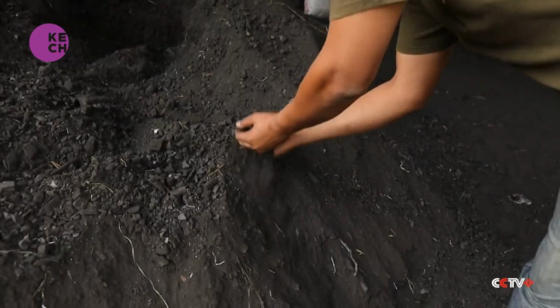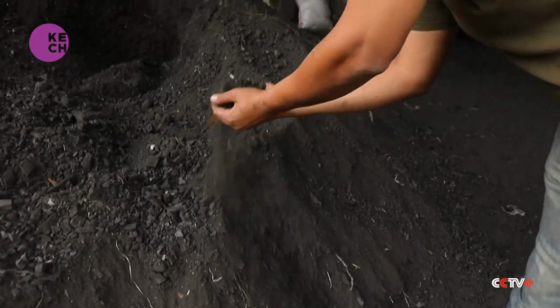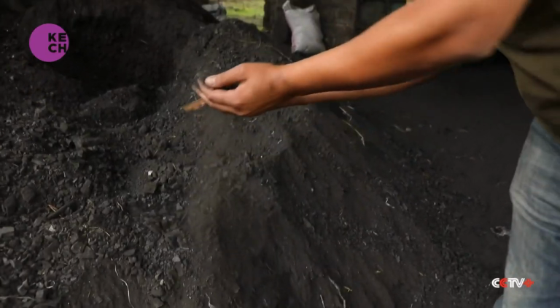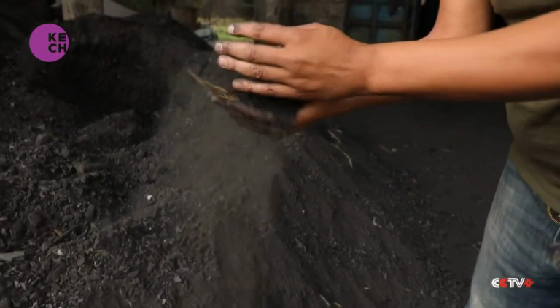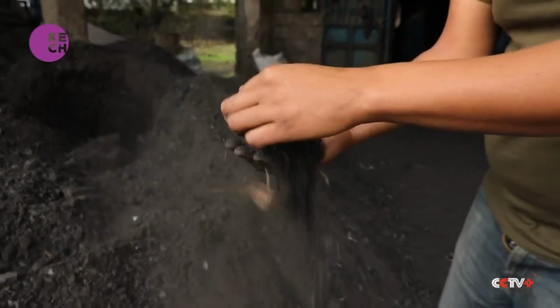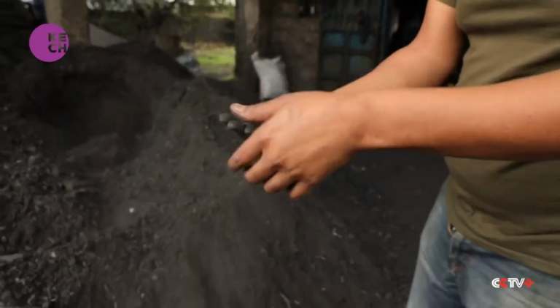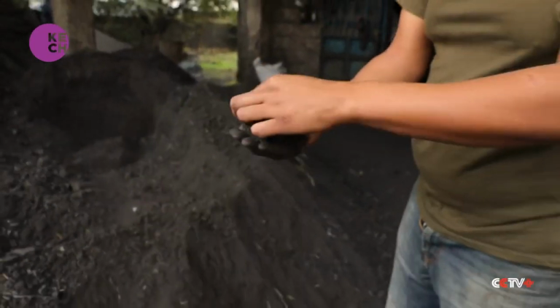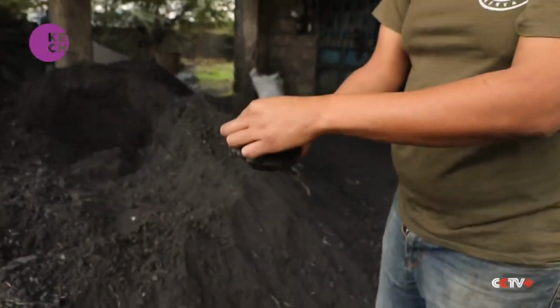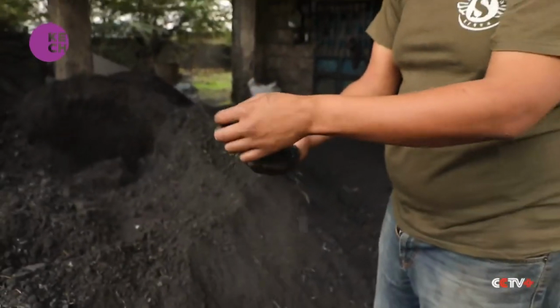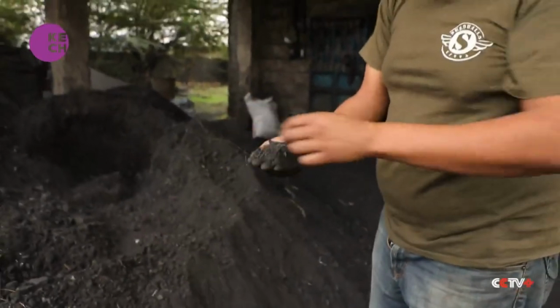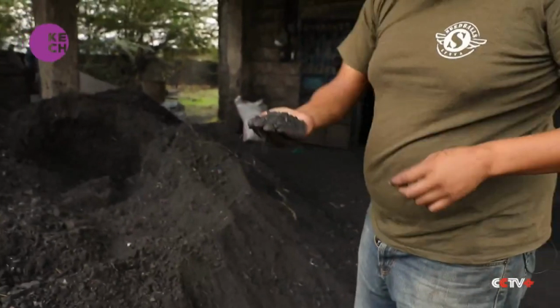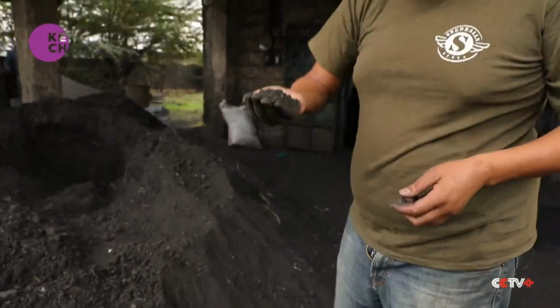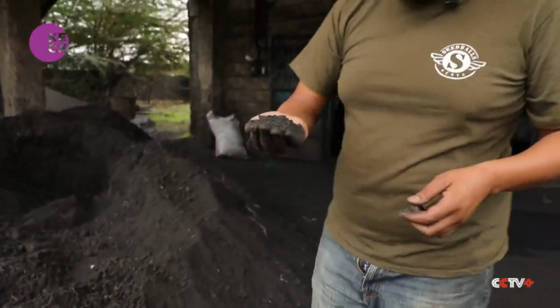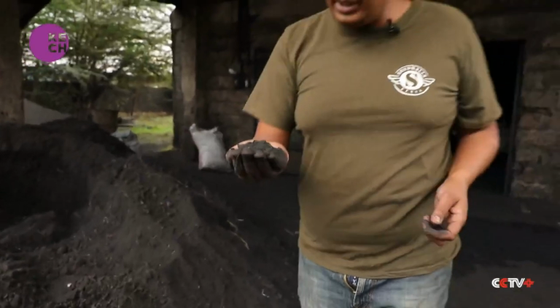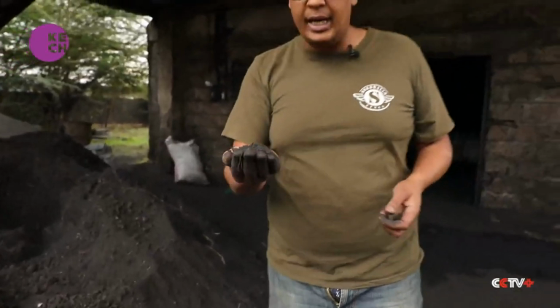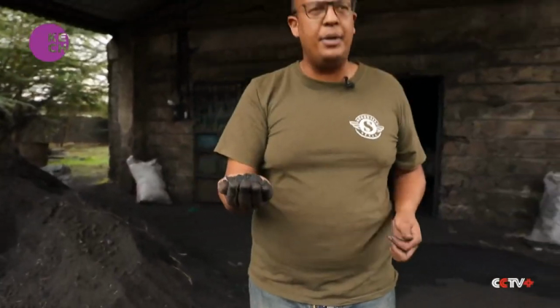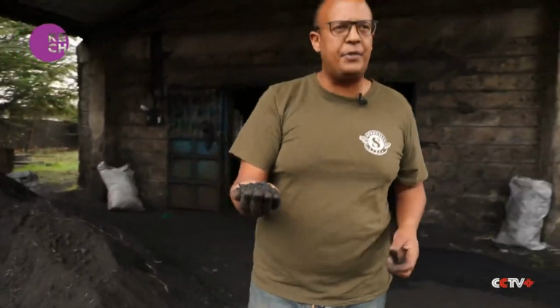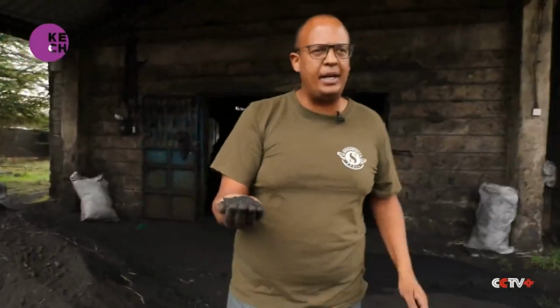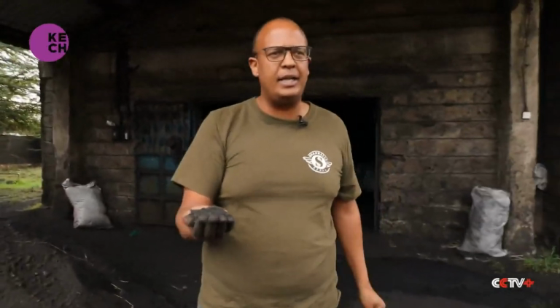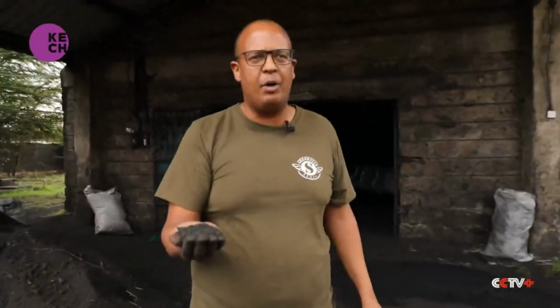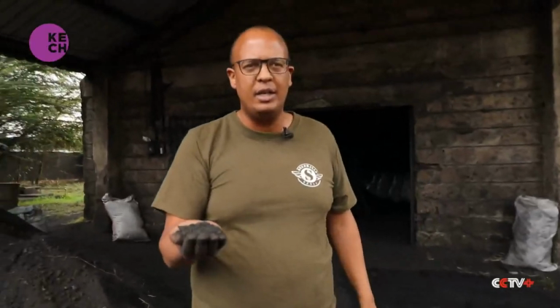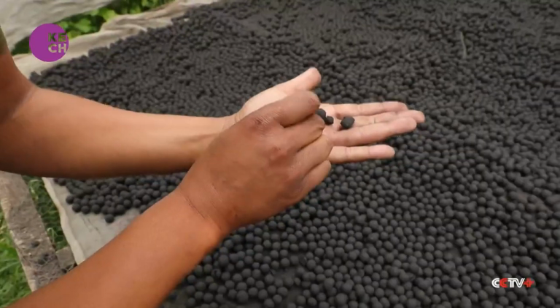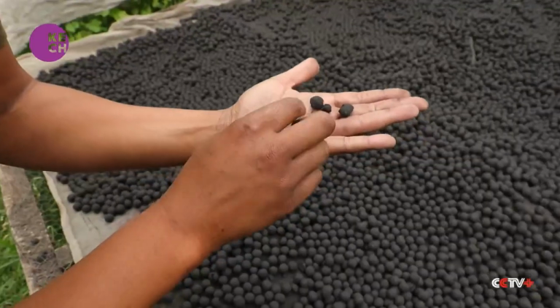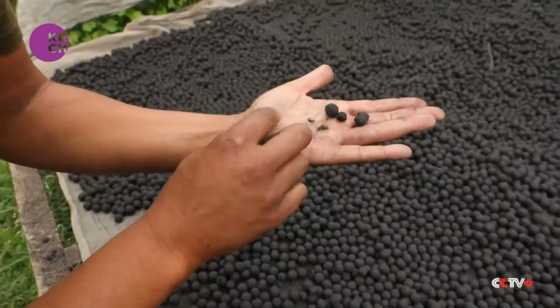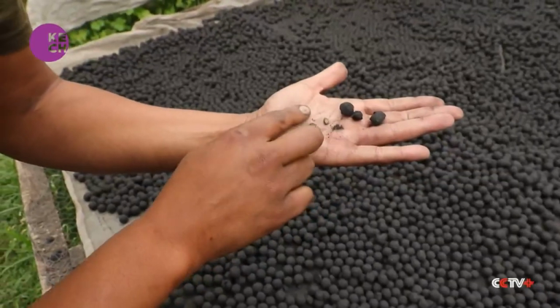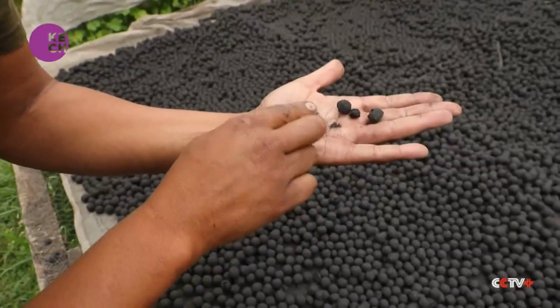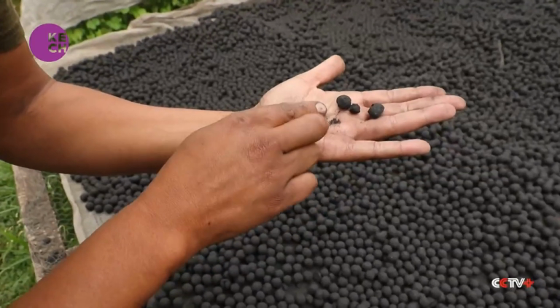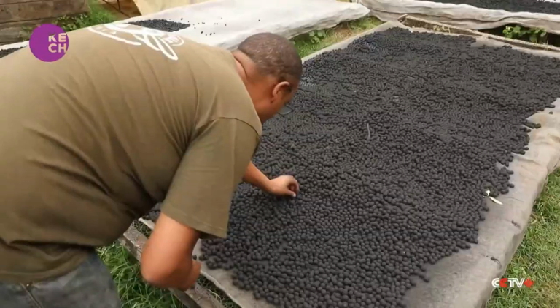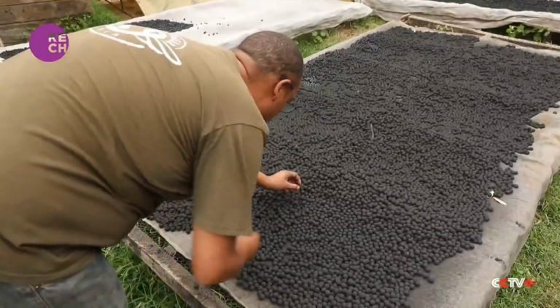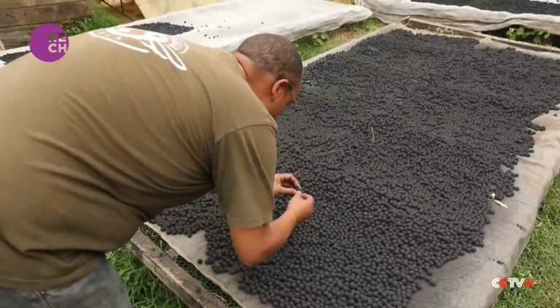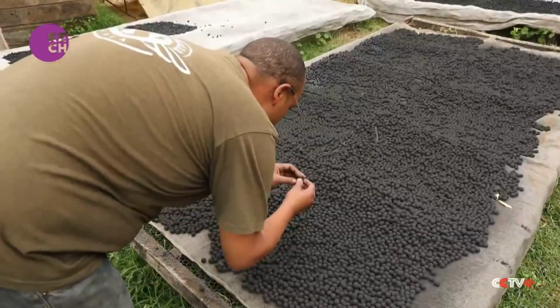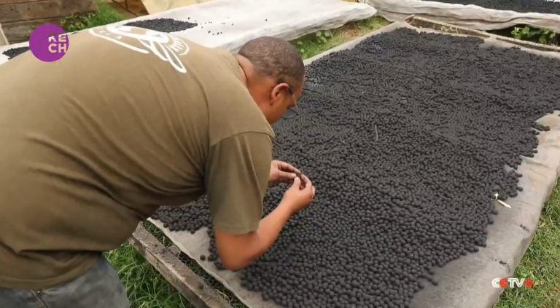Teddy Kenyundjeri is a co-founder of Seed Balls Kenya, a company that provides indigenous tree seeds in a biochar bowl. This is the dust that we use for making the seed balls.